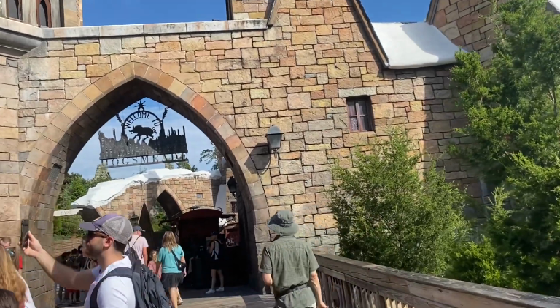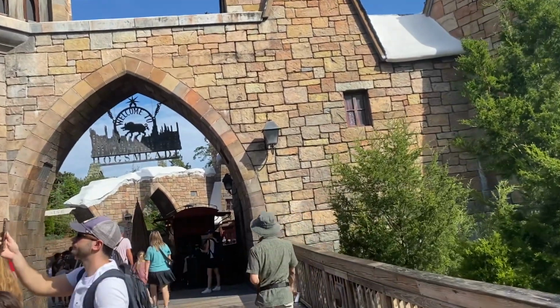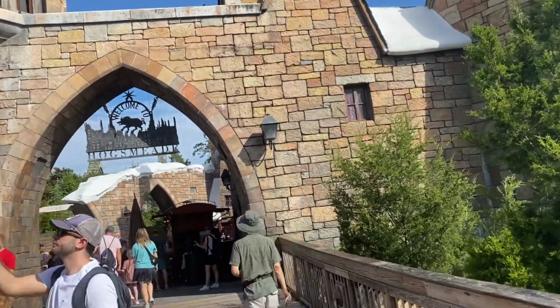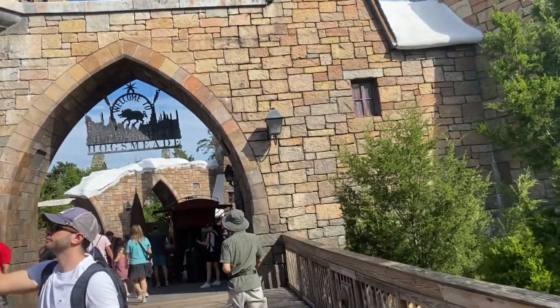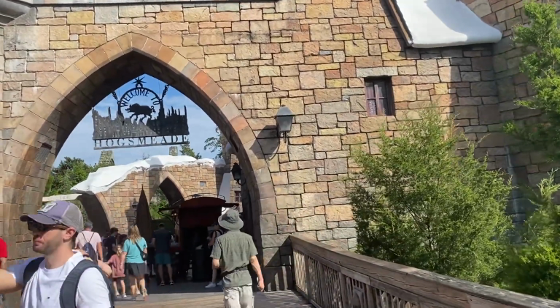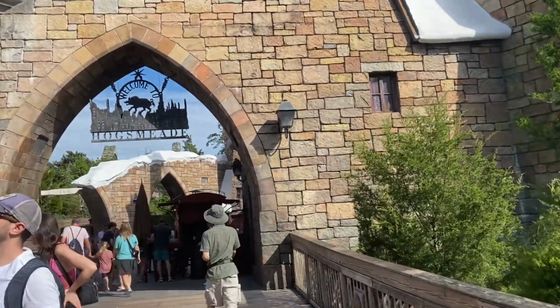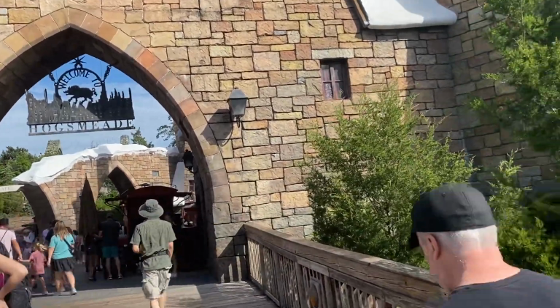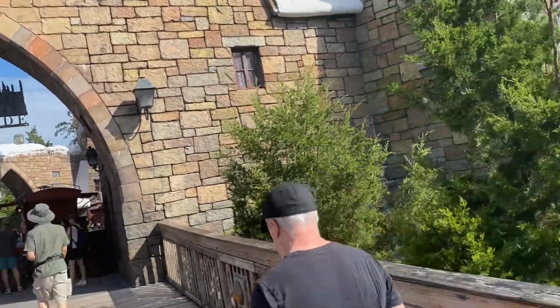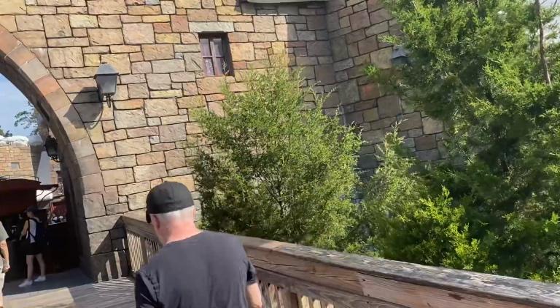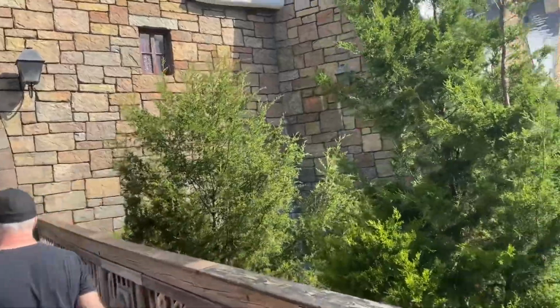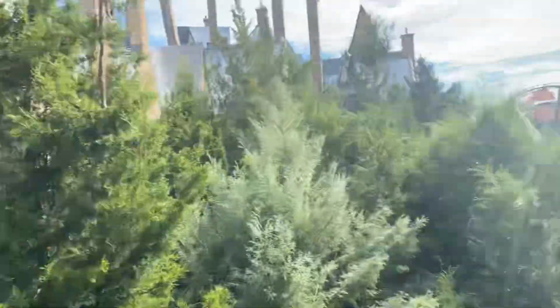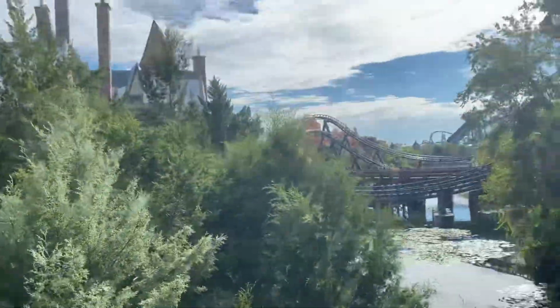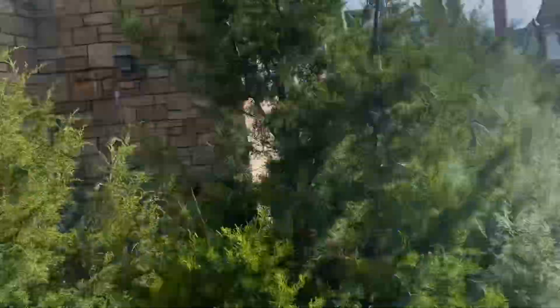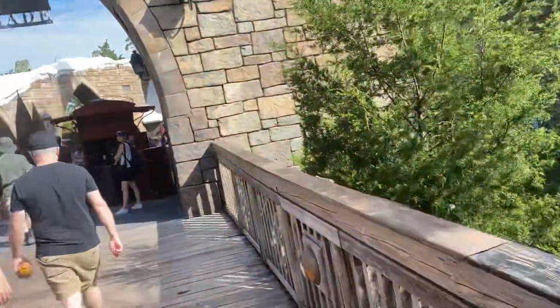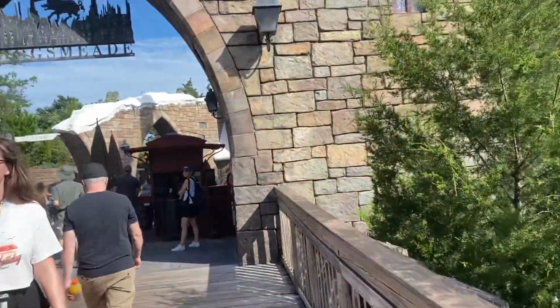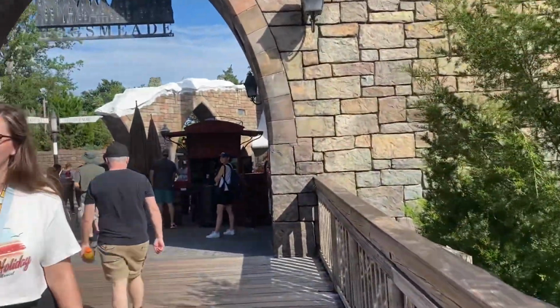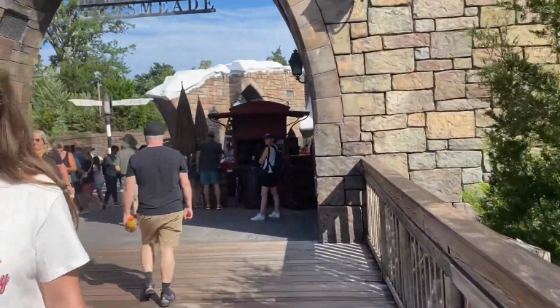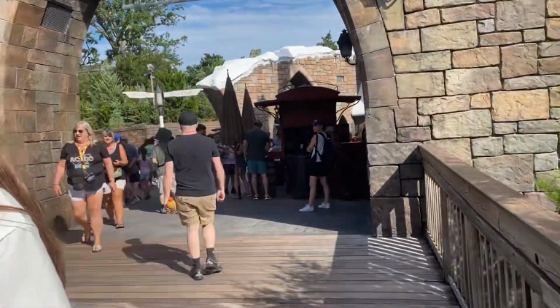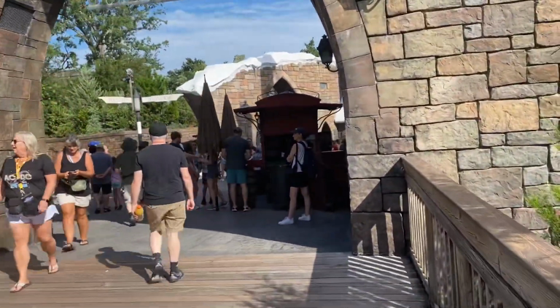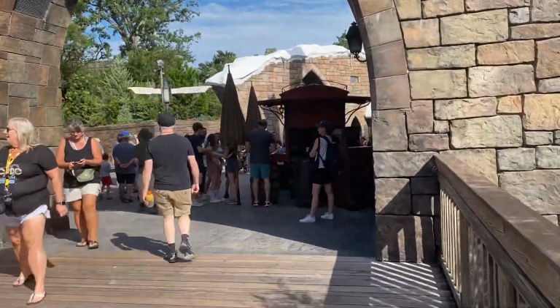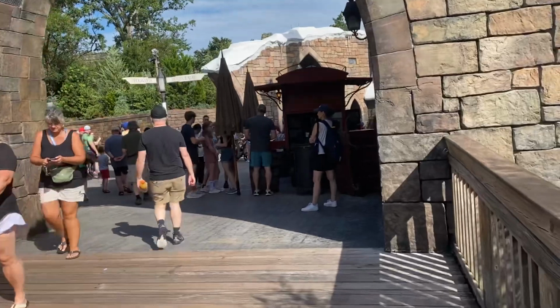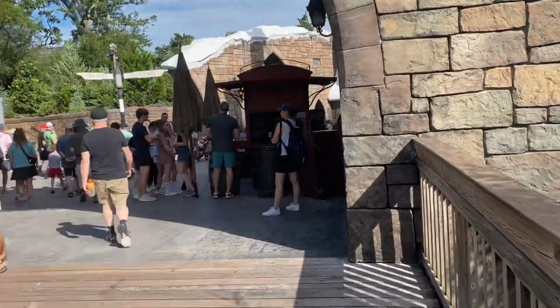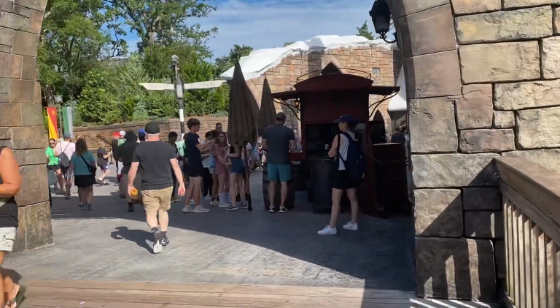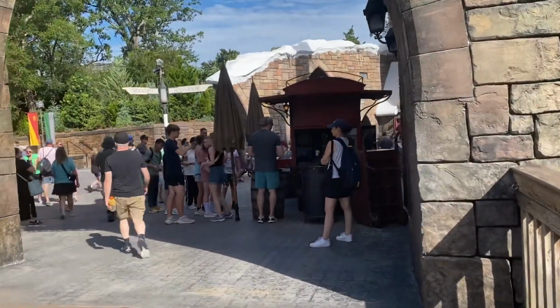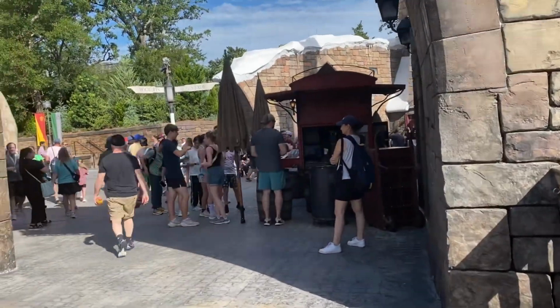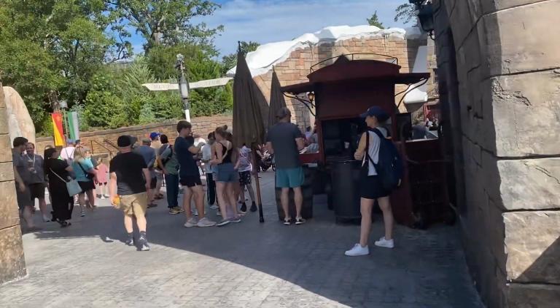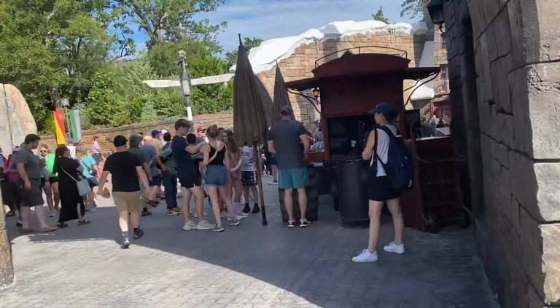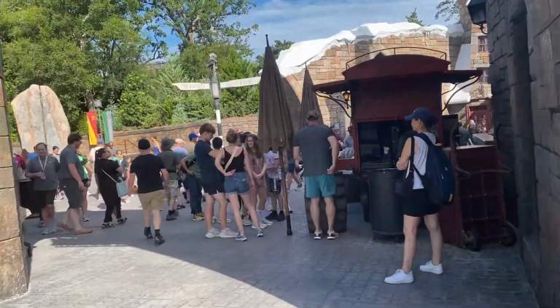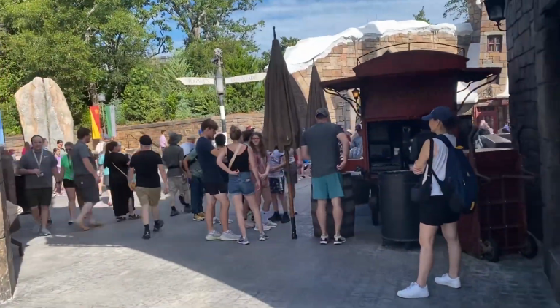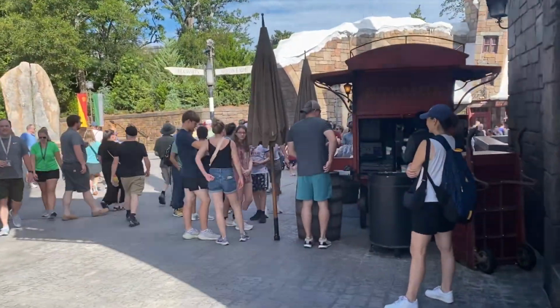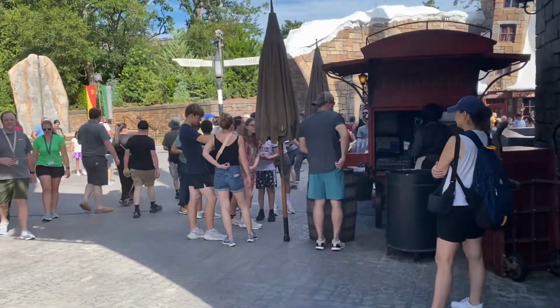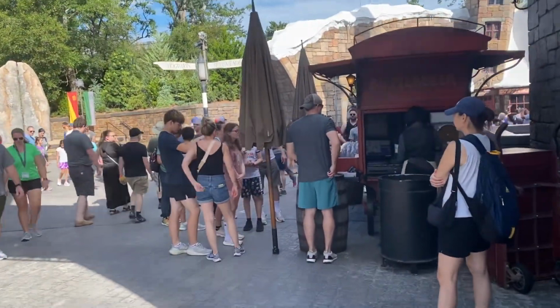We are walking around Hogsmeade in Harry Potter World in Islands of Adventure. Make sure to subscribe if you like videos of fun places and toys.